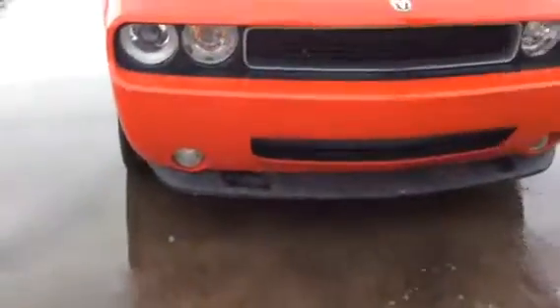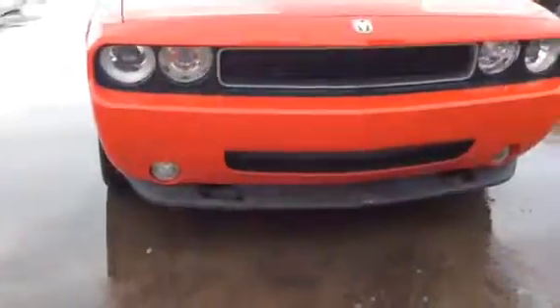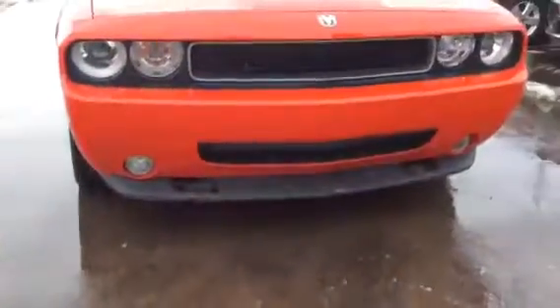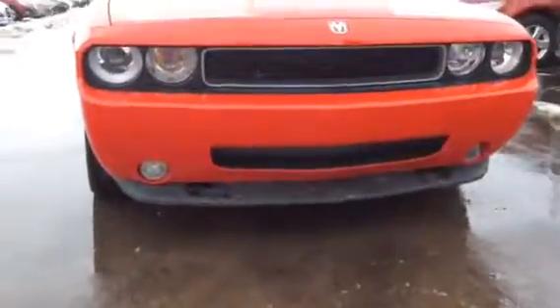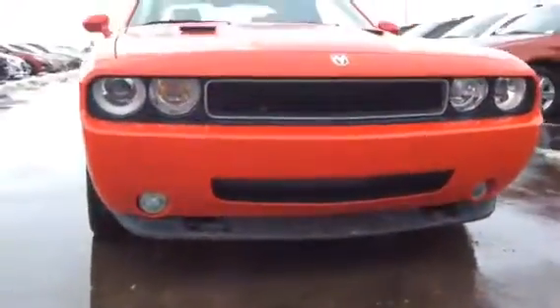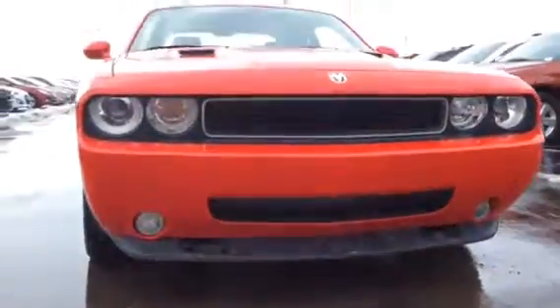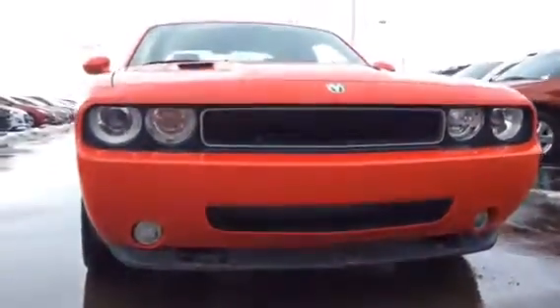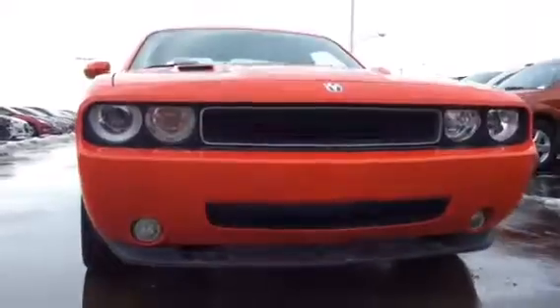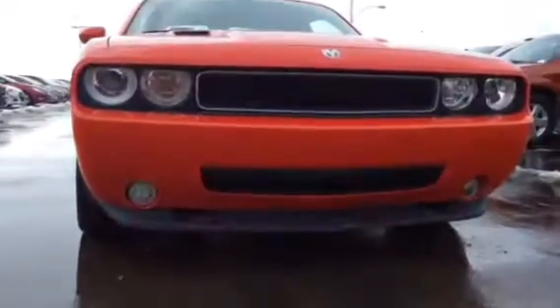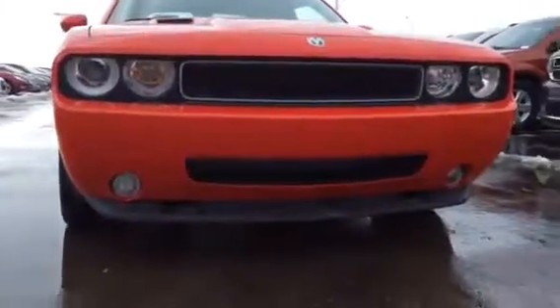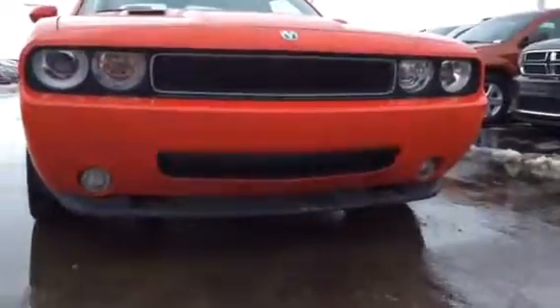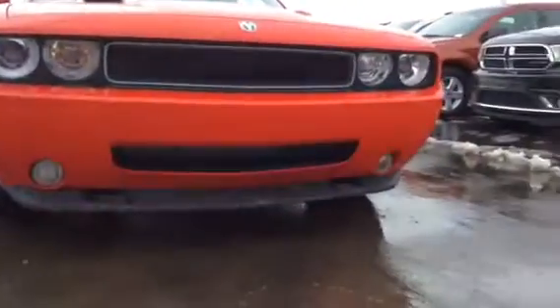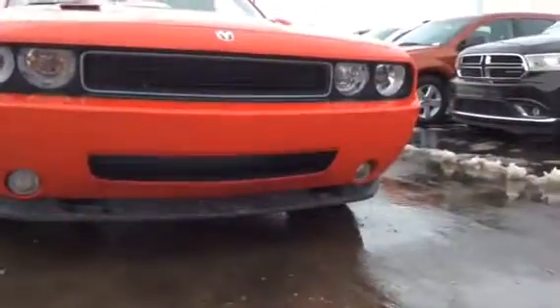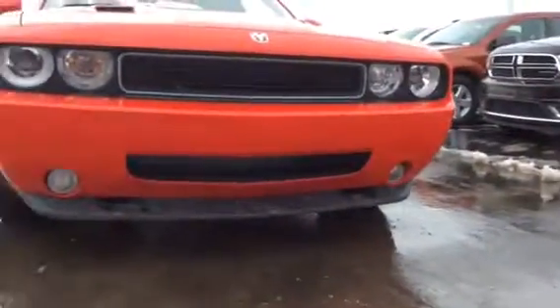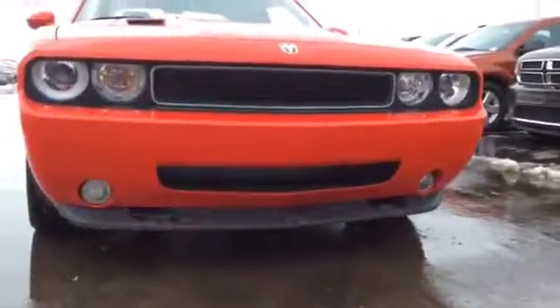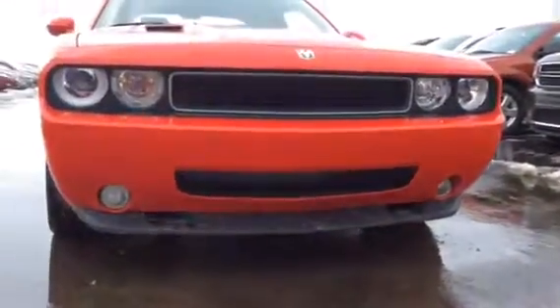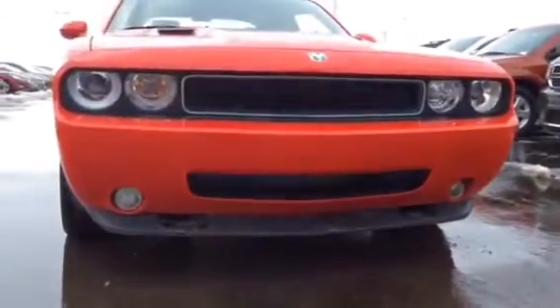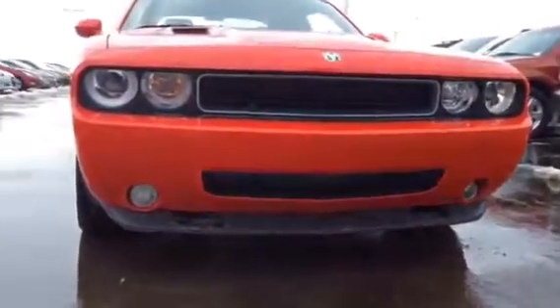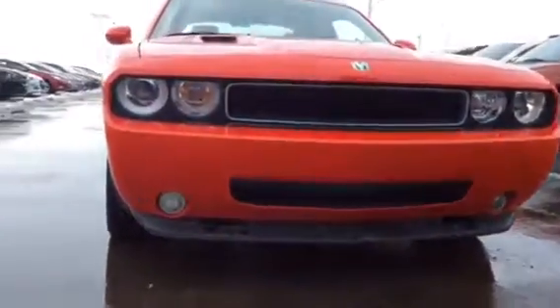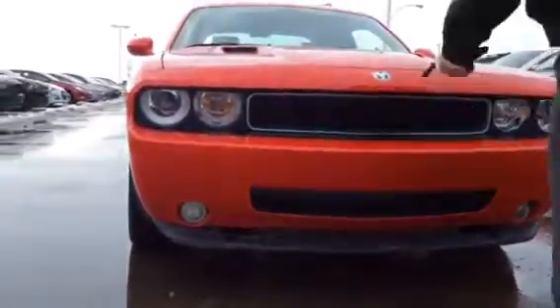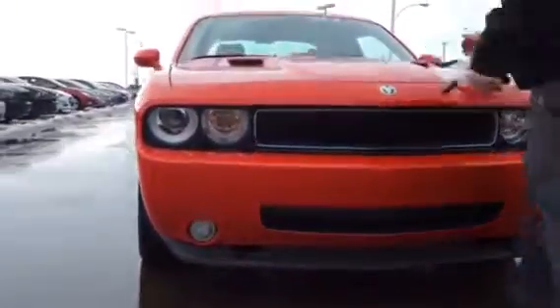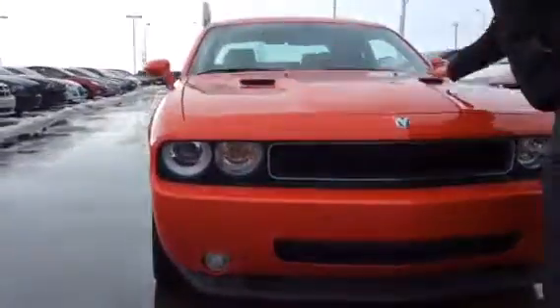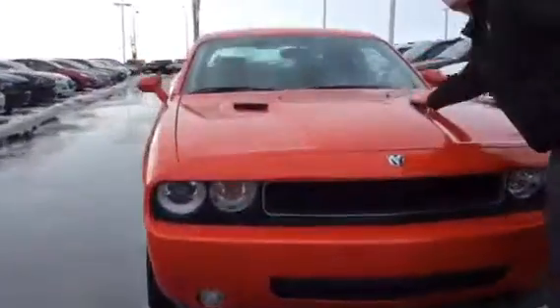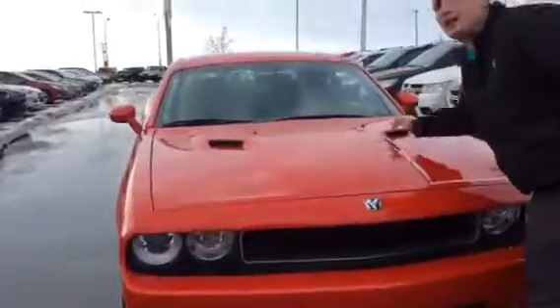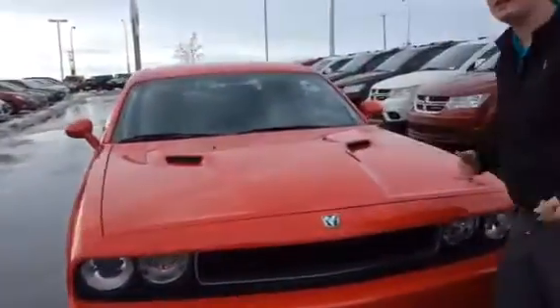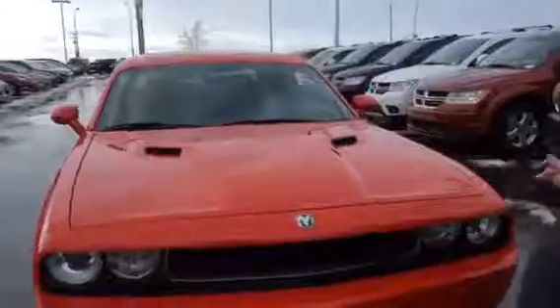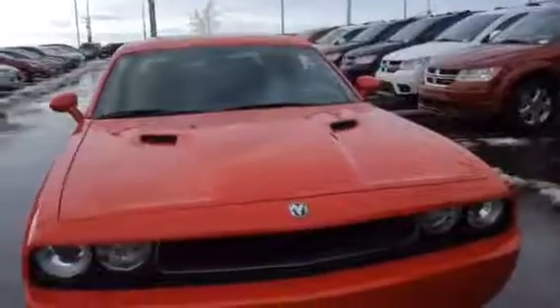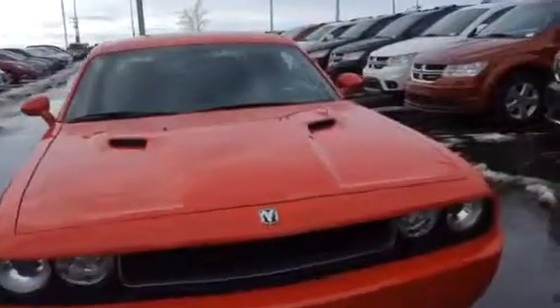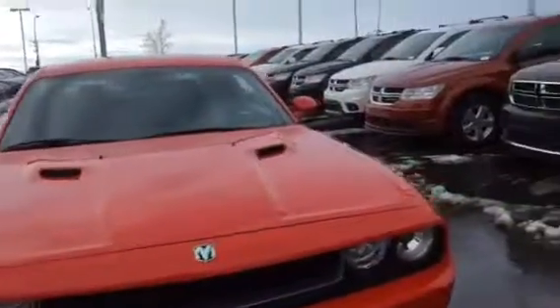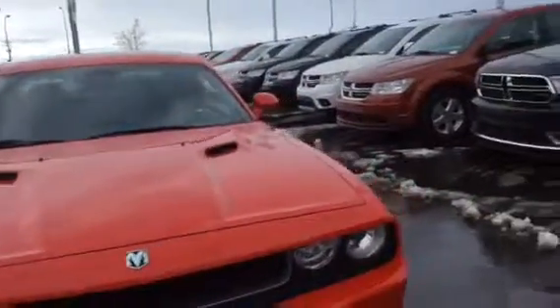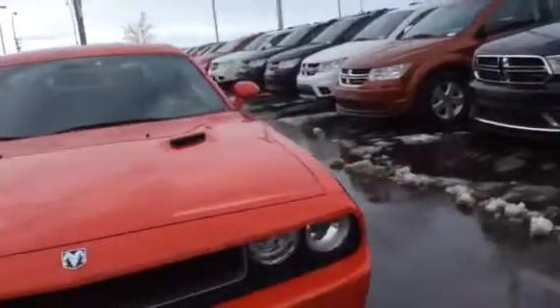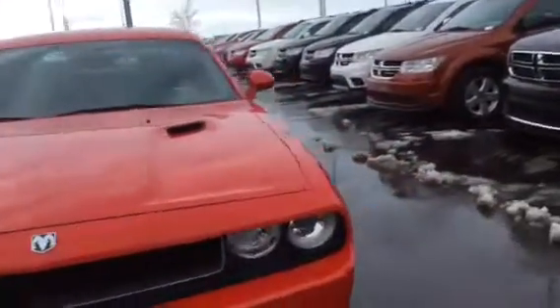If you take a look, it does have the old school headlights as well as your fog lights down below and your hood scoops here. Creates for that really nice old muscle car look.